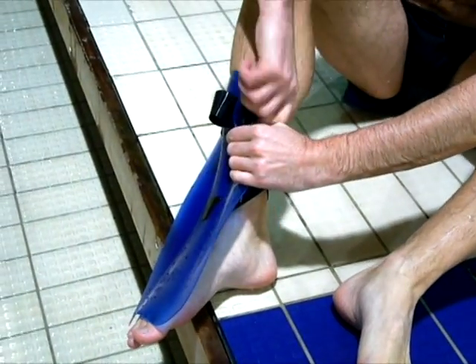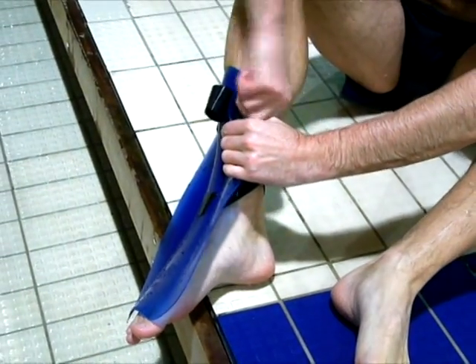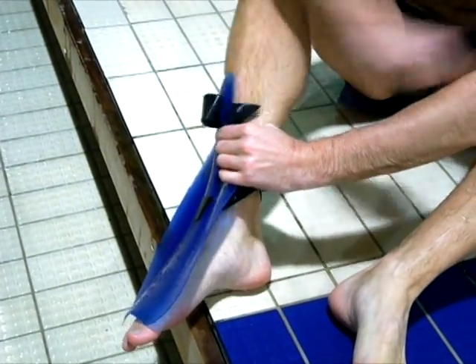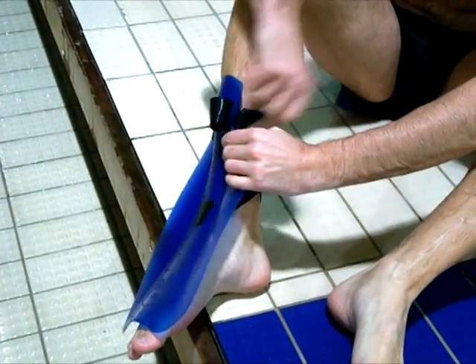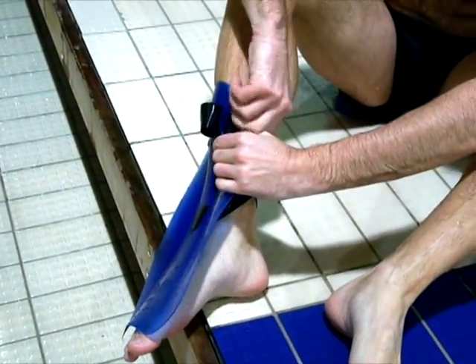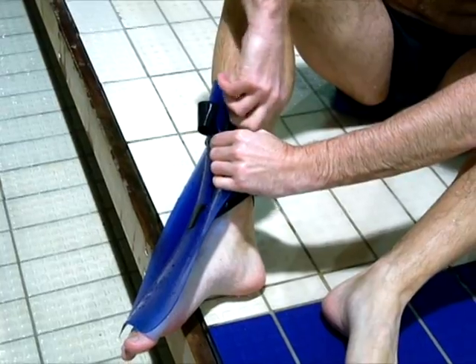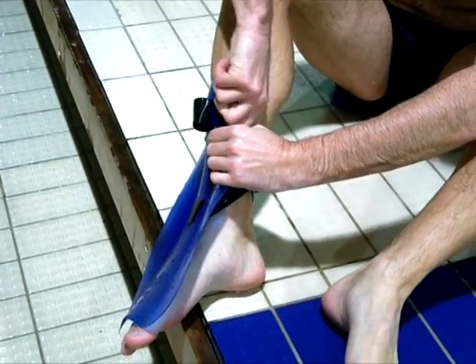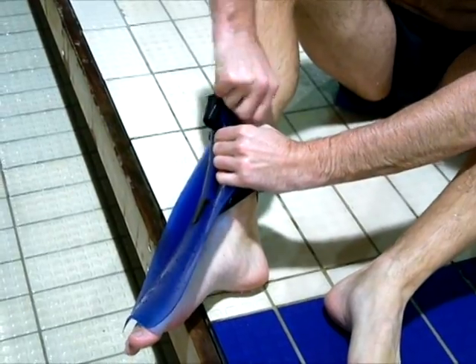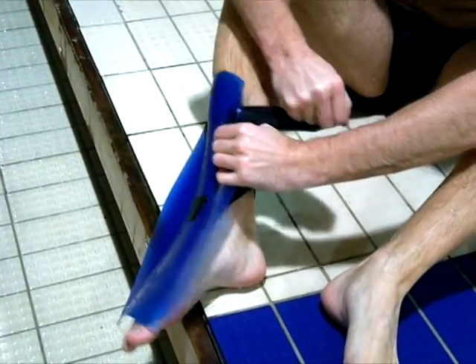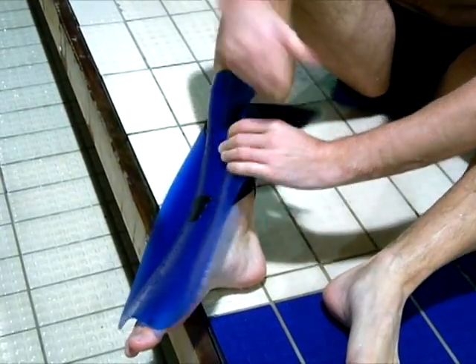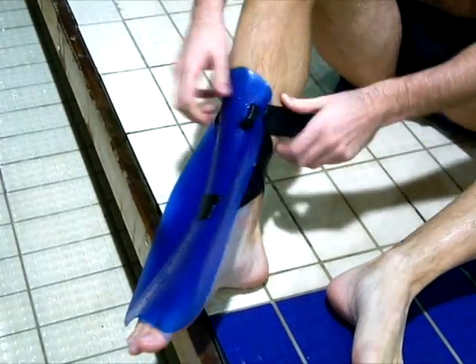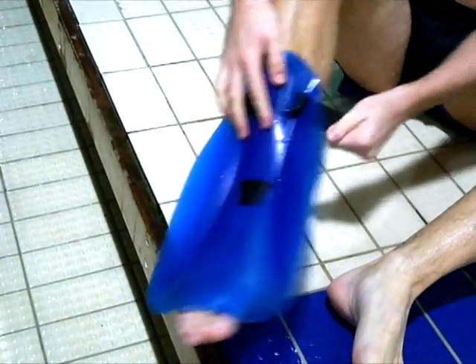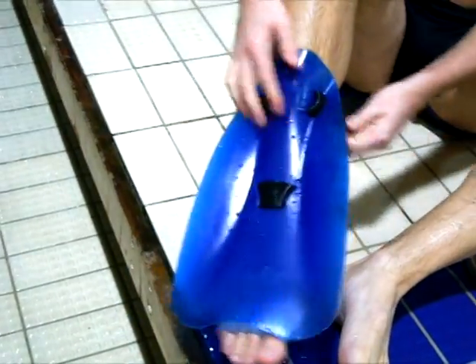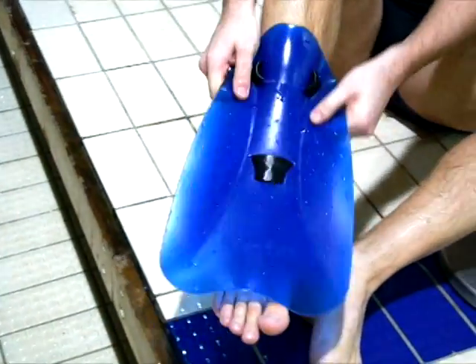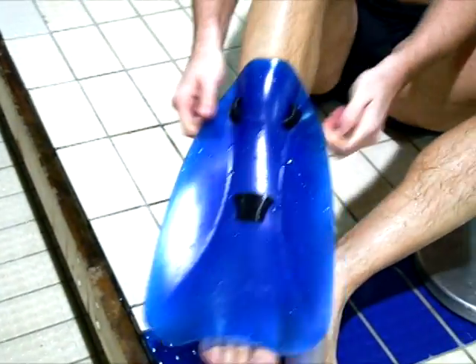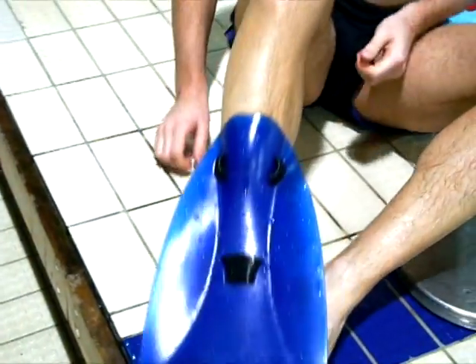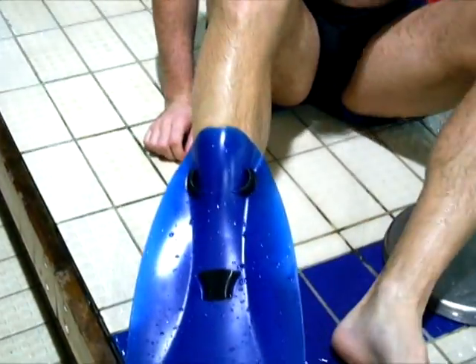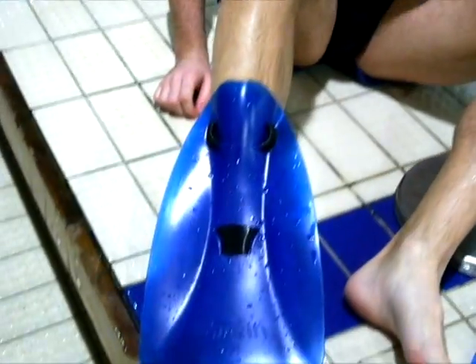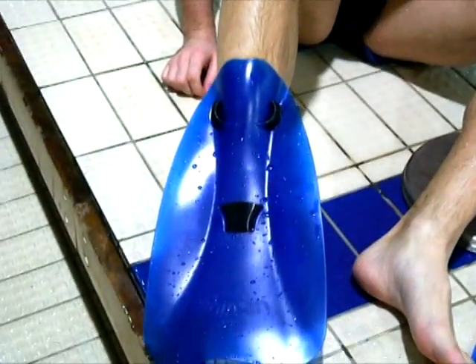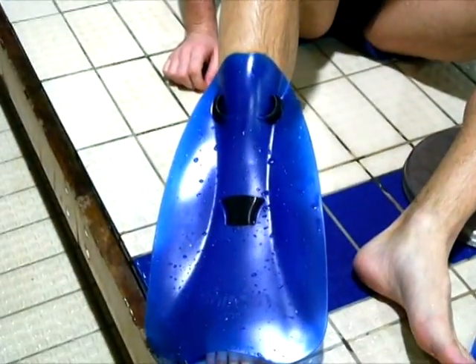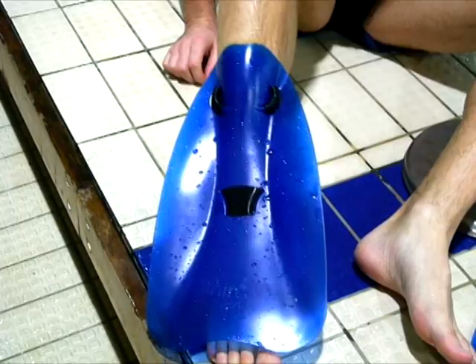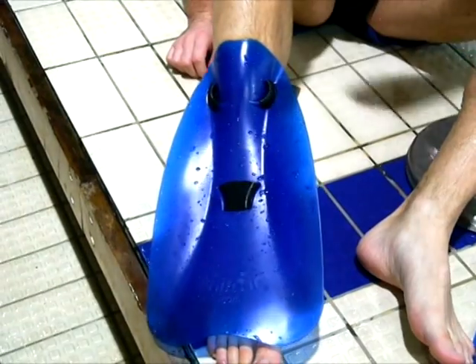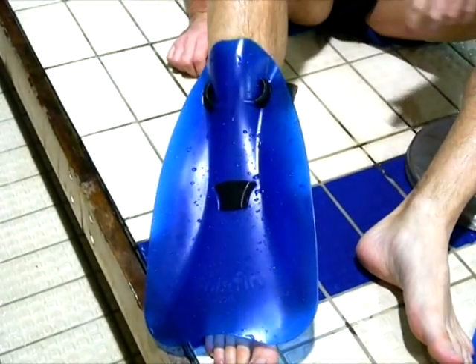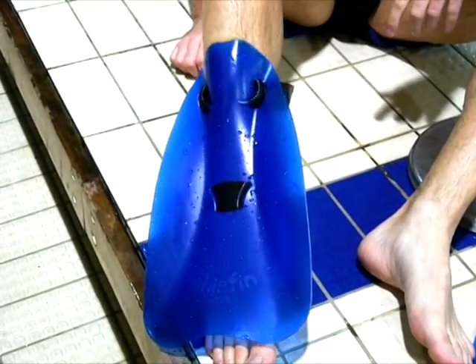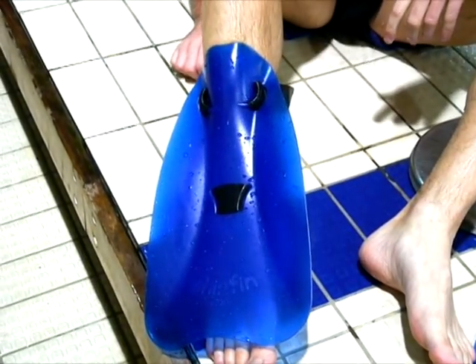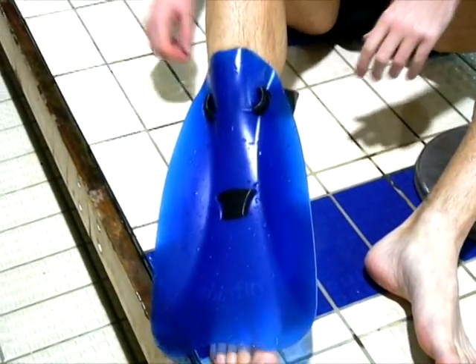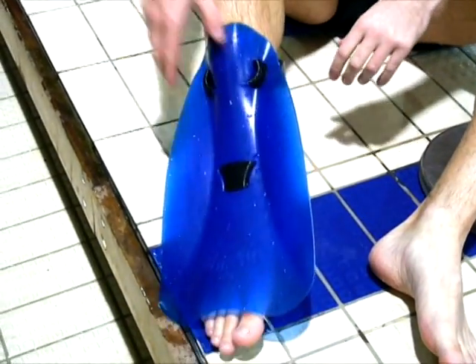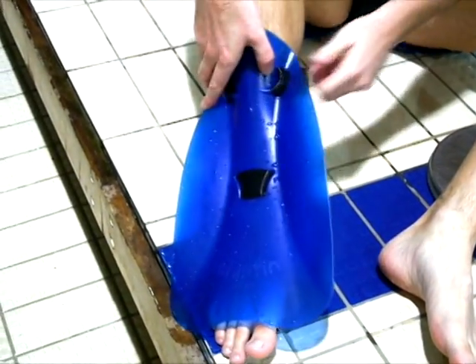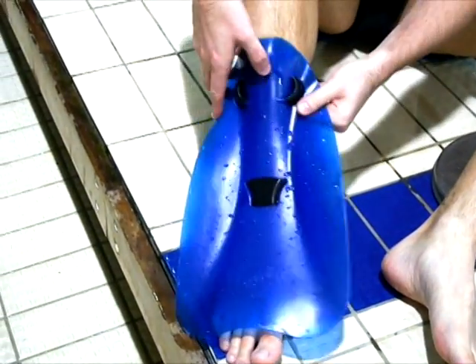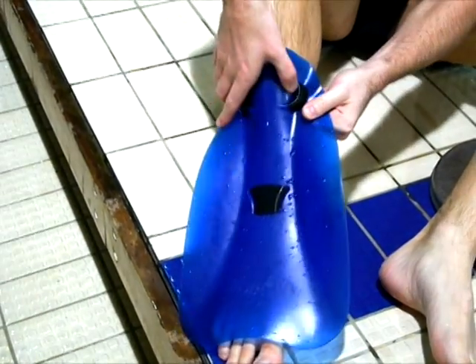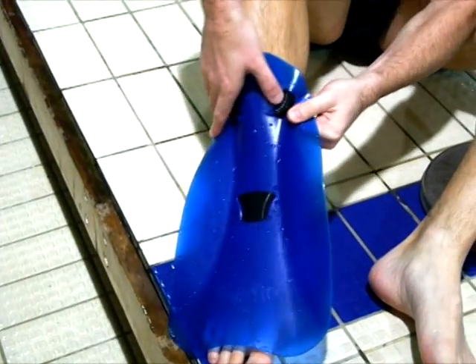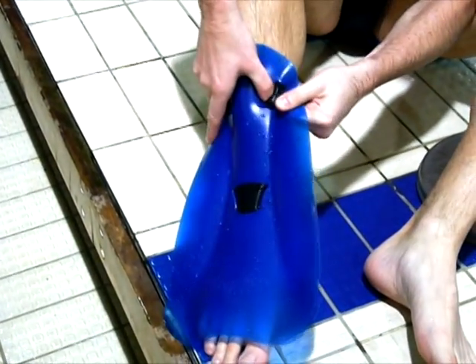Once all the straps are adjusted, even the fin on your front leg where the bottom of the fin is right above your toes. Taking the fins off is much simpler — place your thumb on the inside slit. There is a nice arrow to show you where.